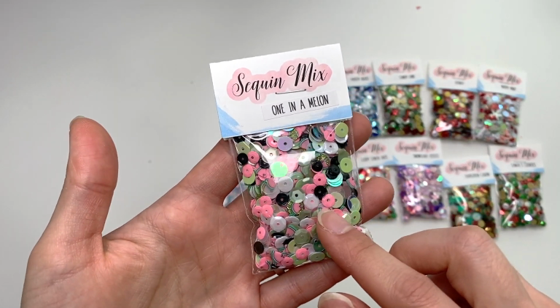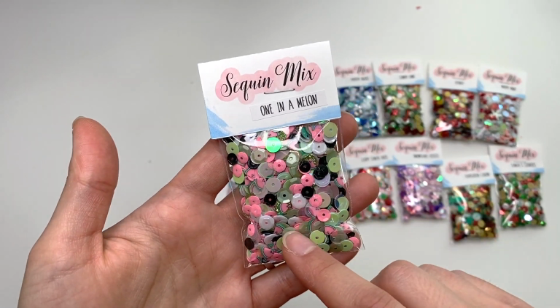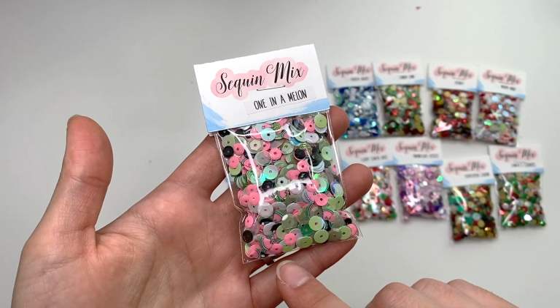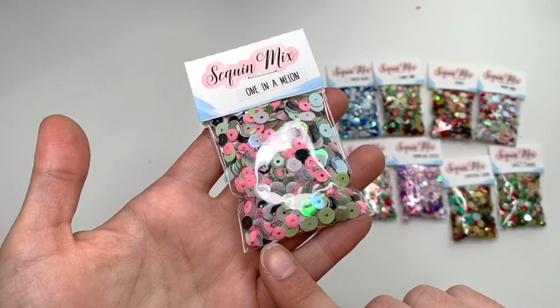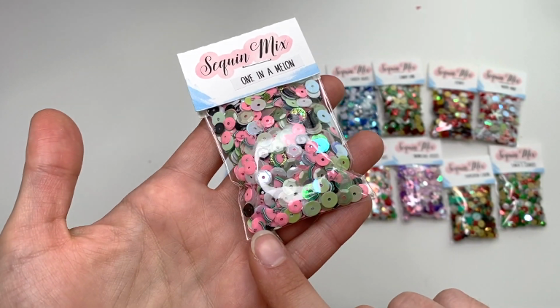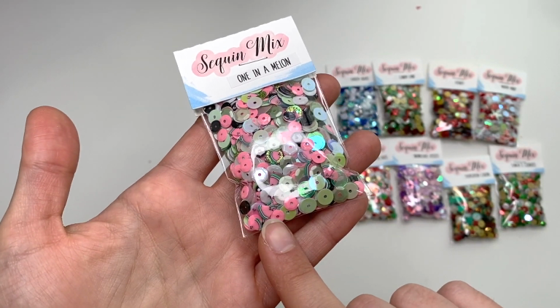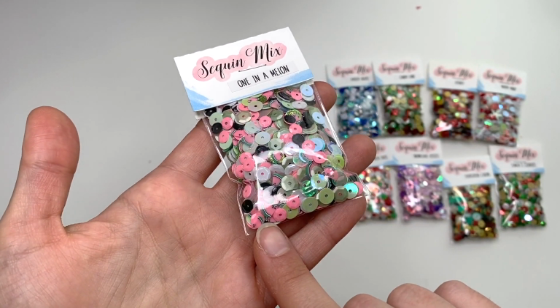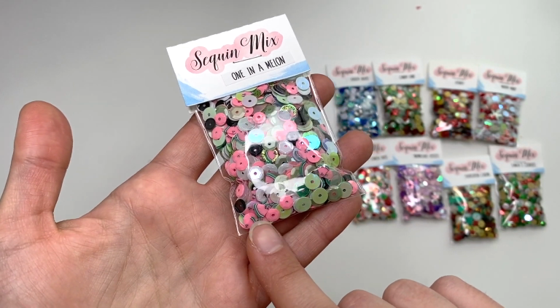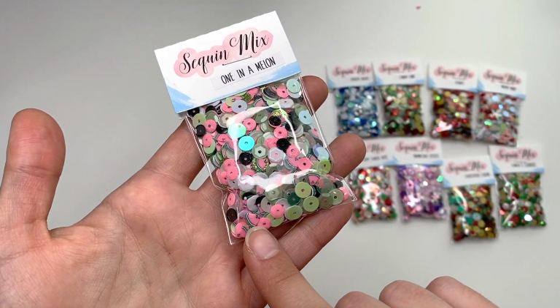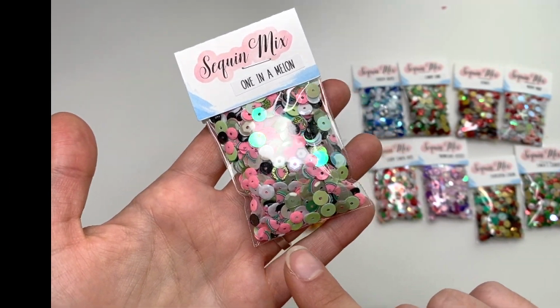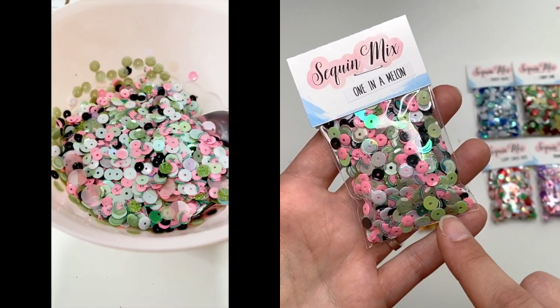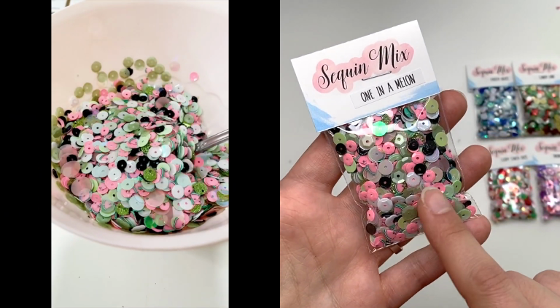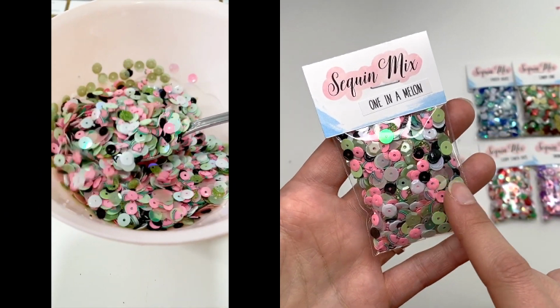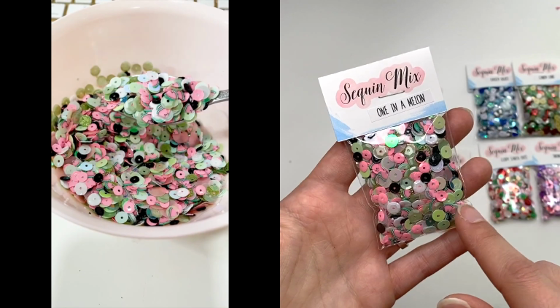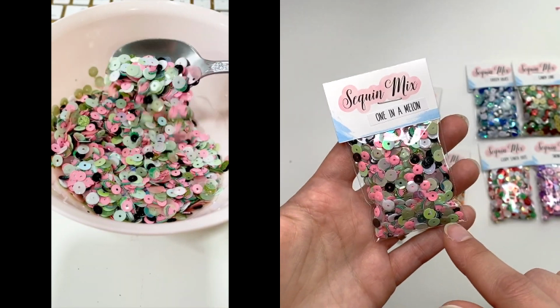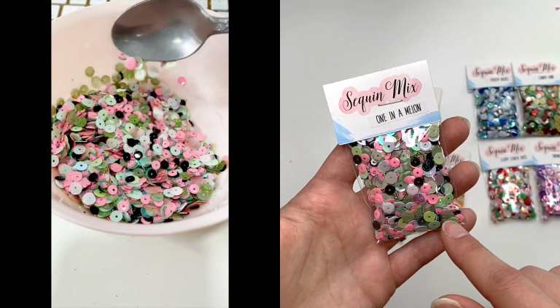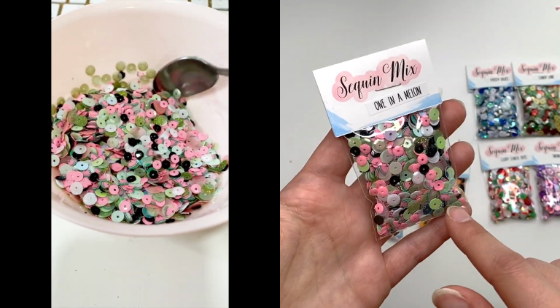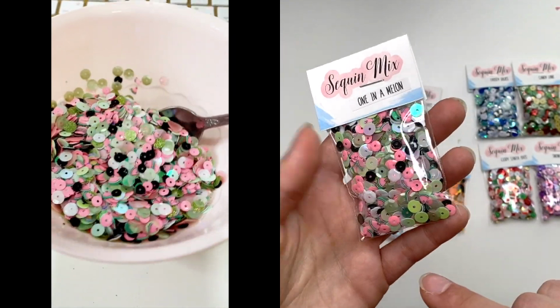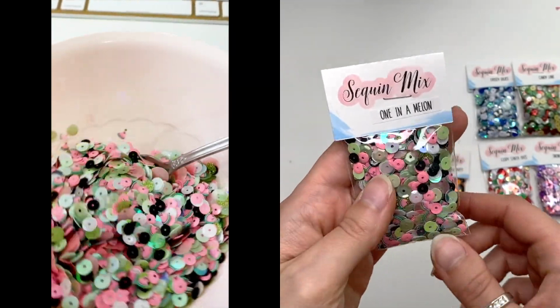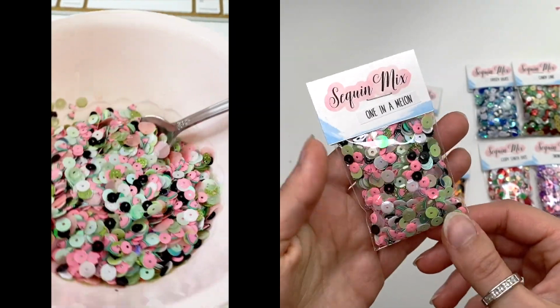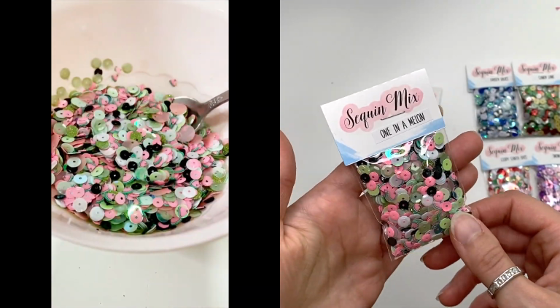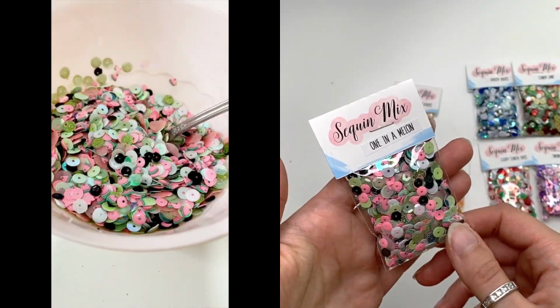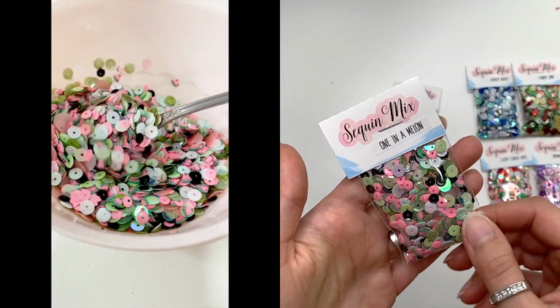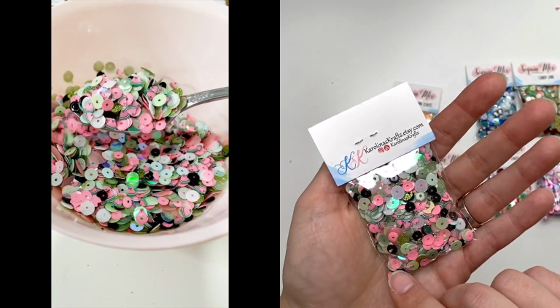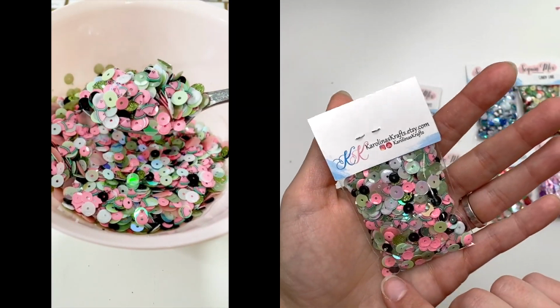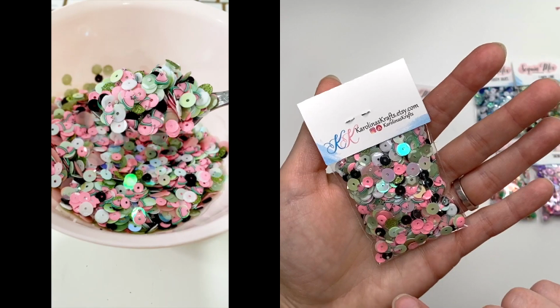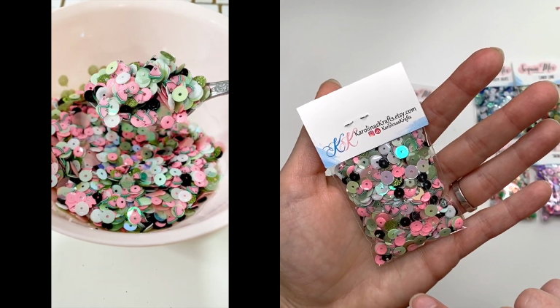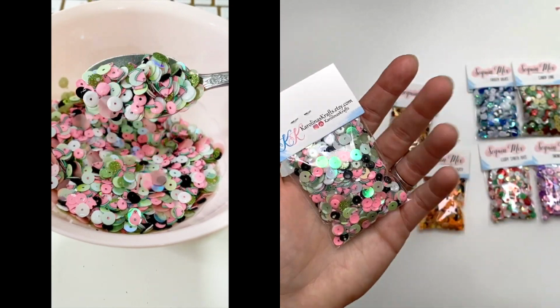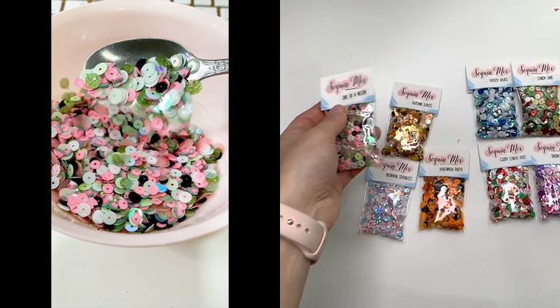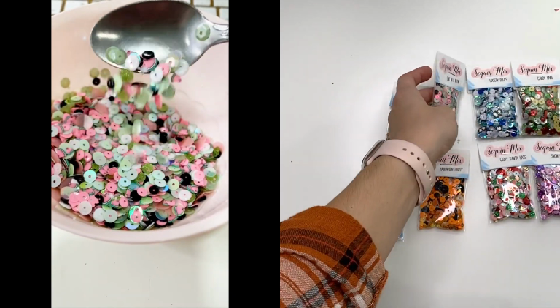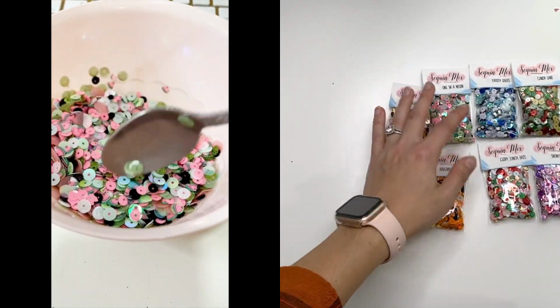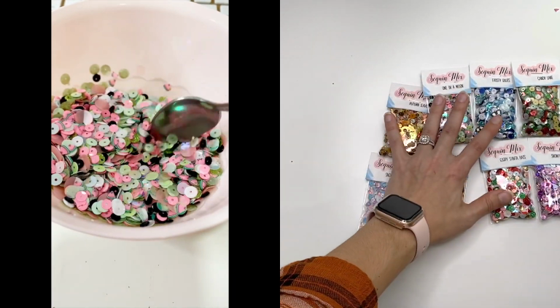The last one is called One in a Melon — a summery mix with cute little watermelon sequins in greens, pinks, blacks, and whites to look like a watermelon theme. It's a fun one!